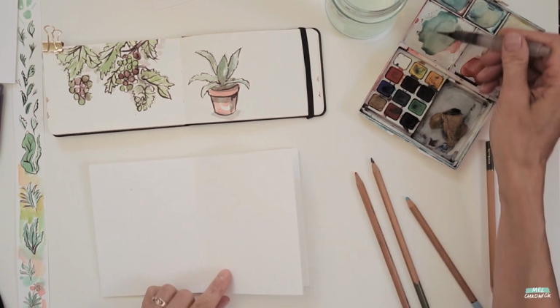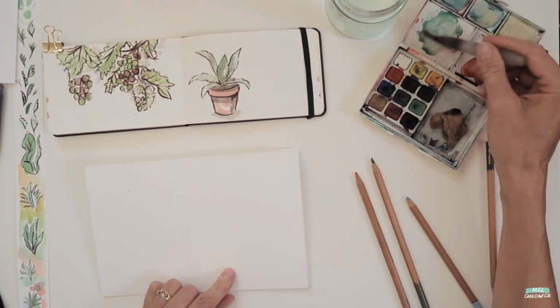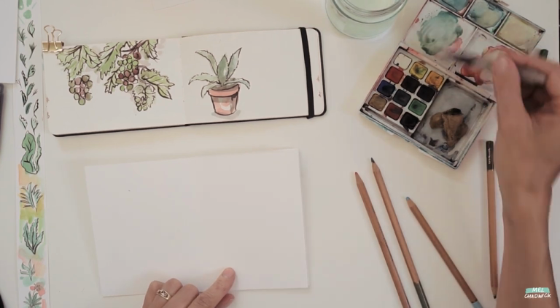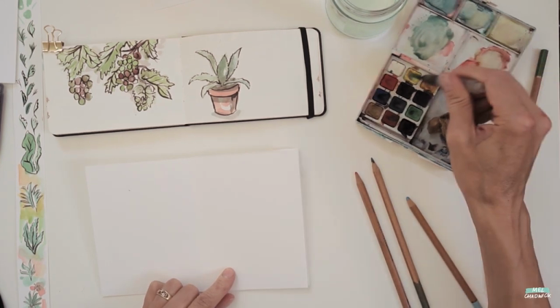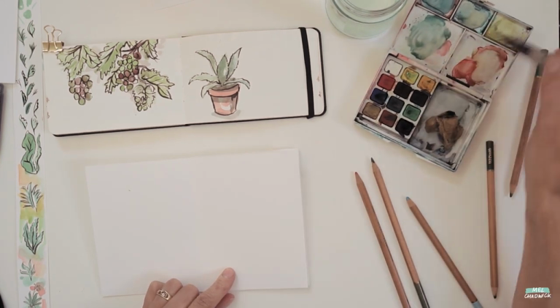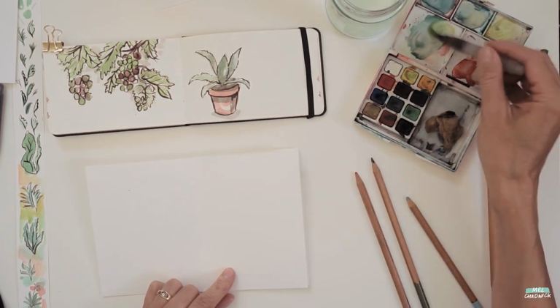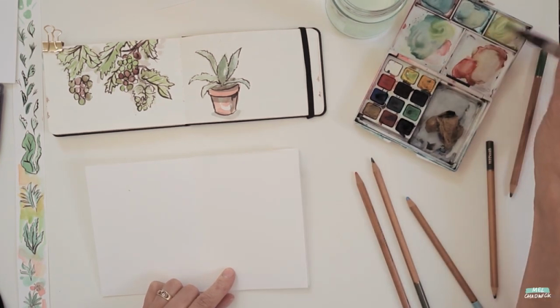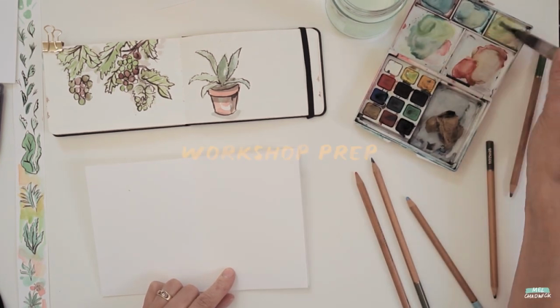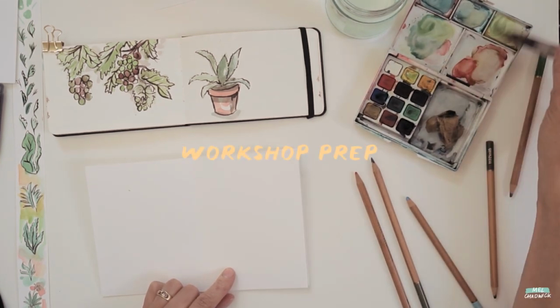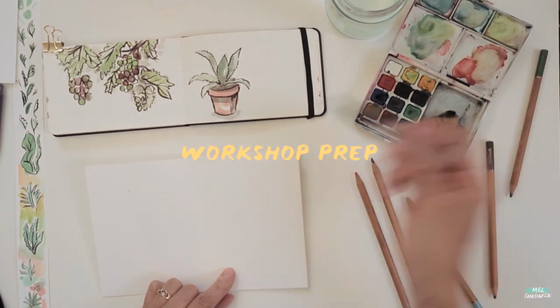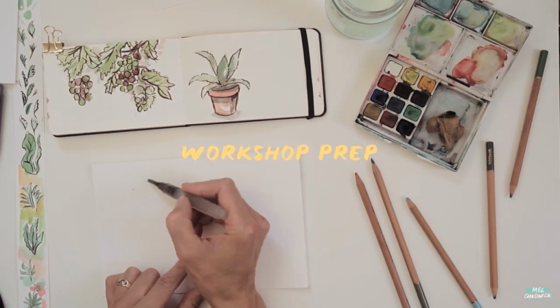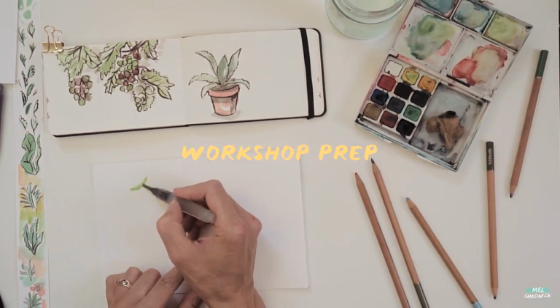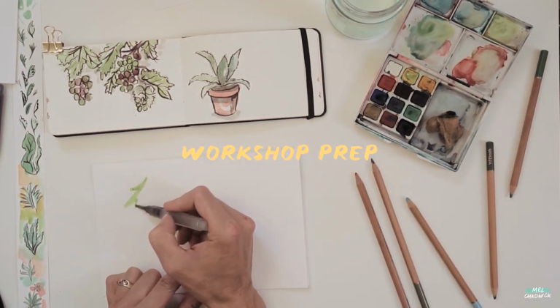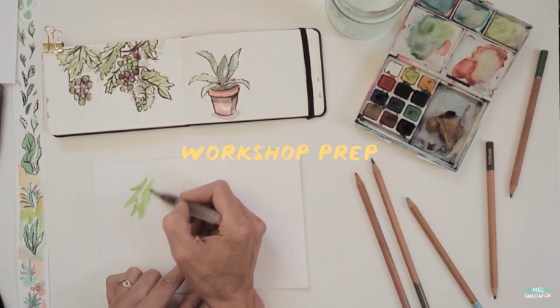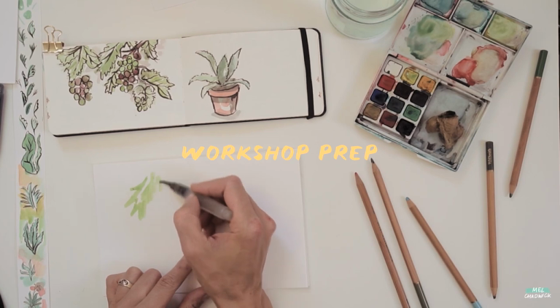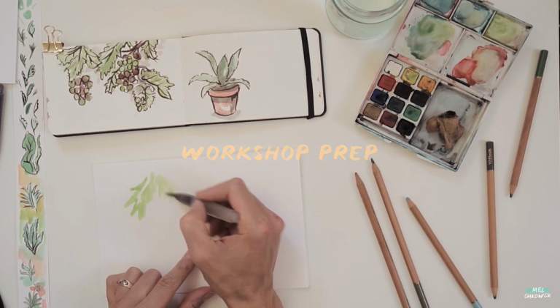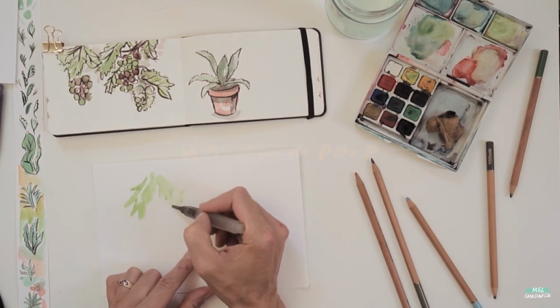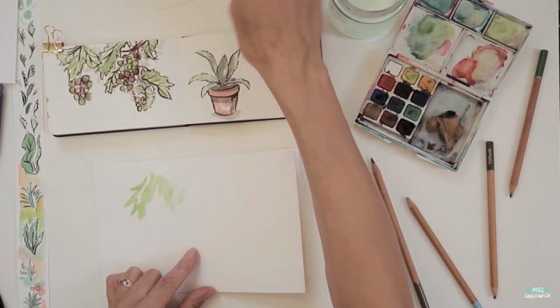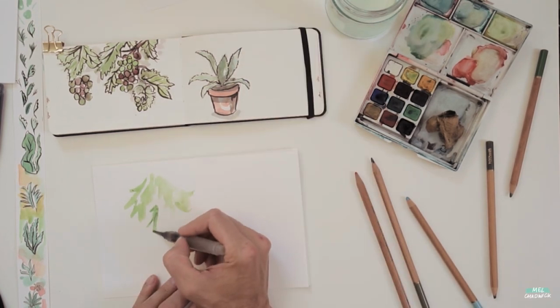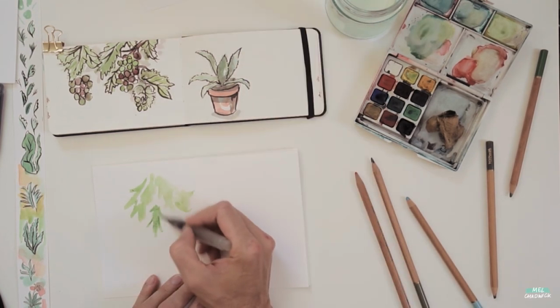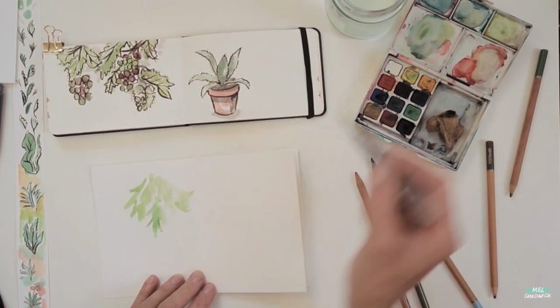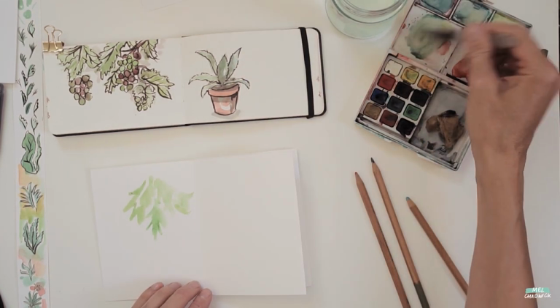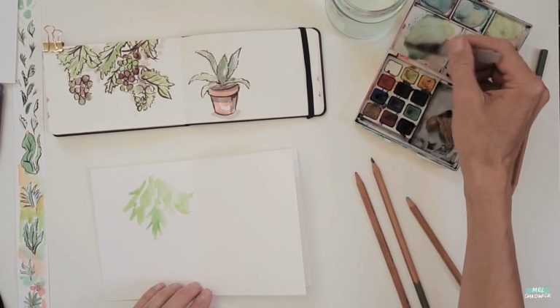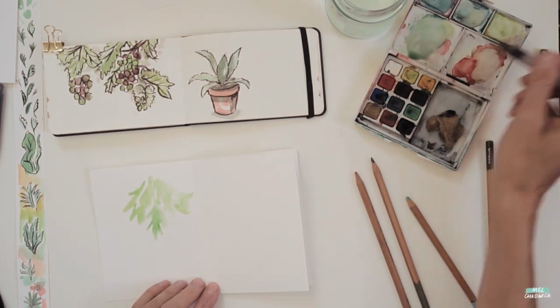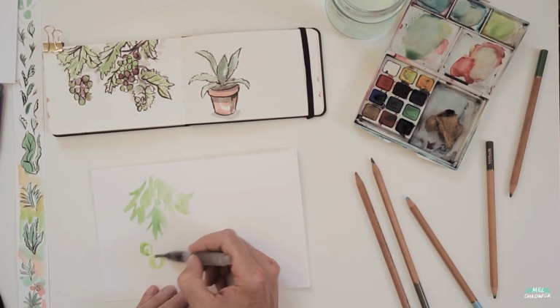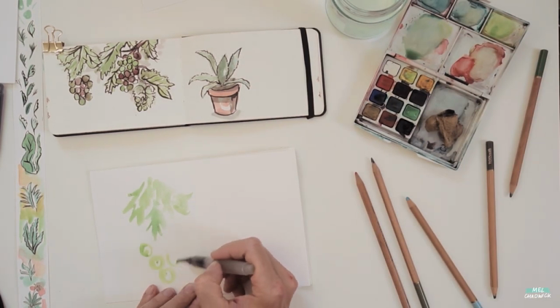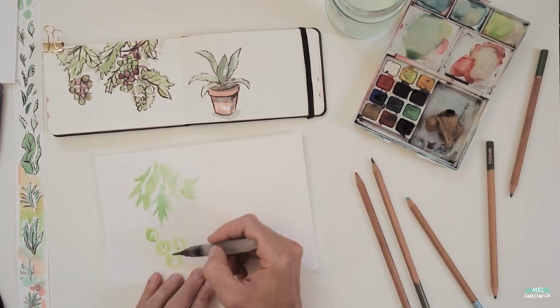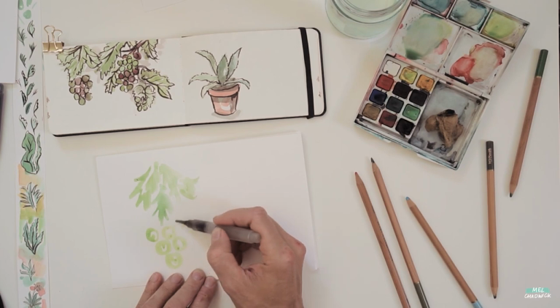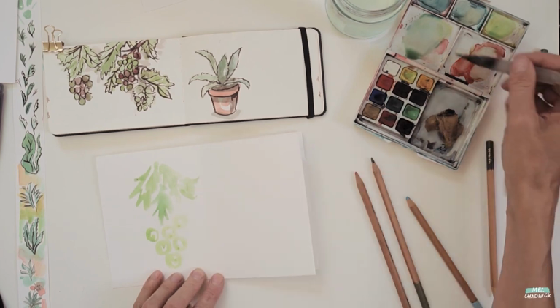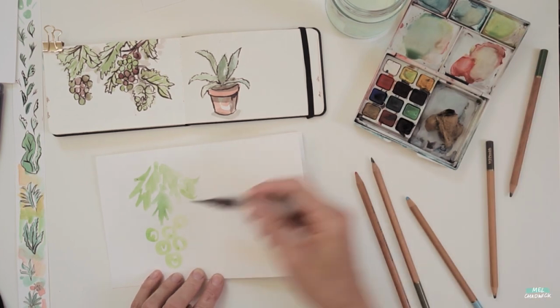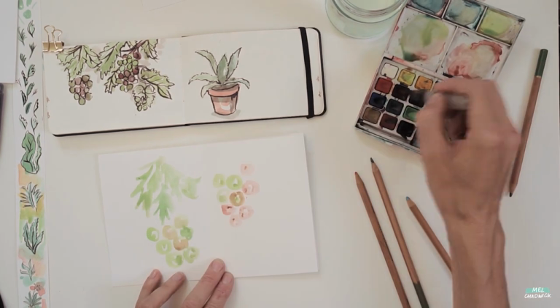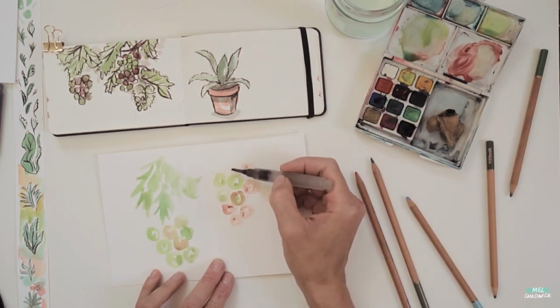Hi guys, welcome back to my channel. Today I thought I would just give you a little bit of a glimpse into what I was working on this past week.